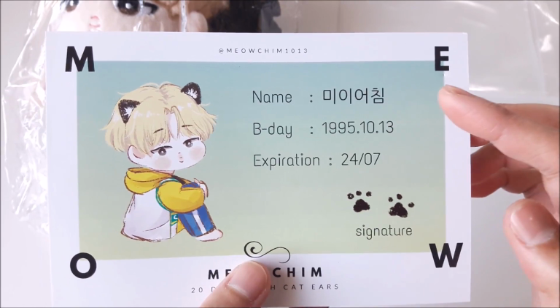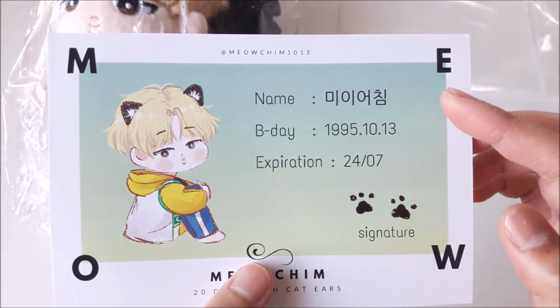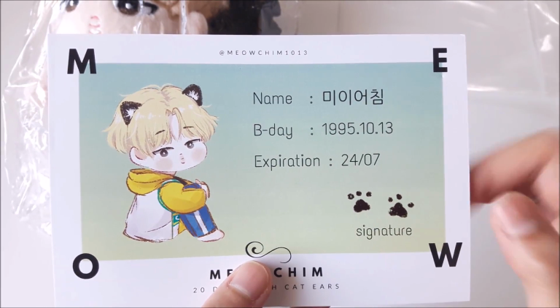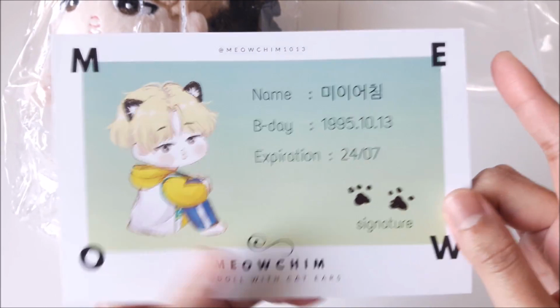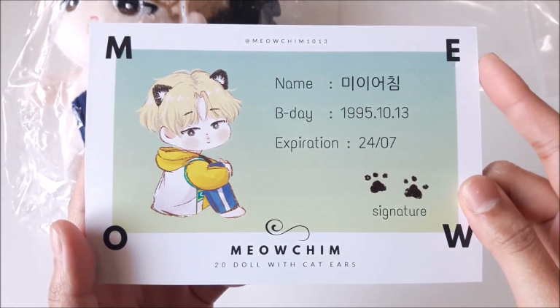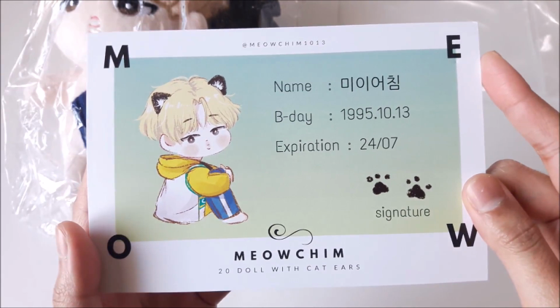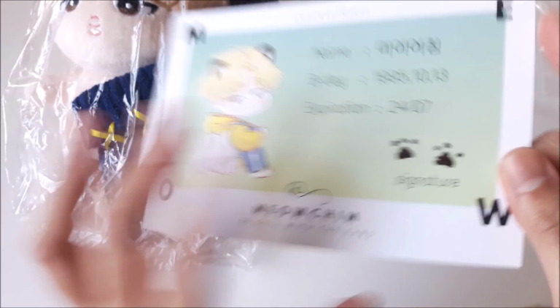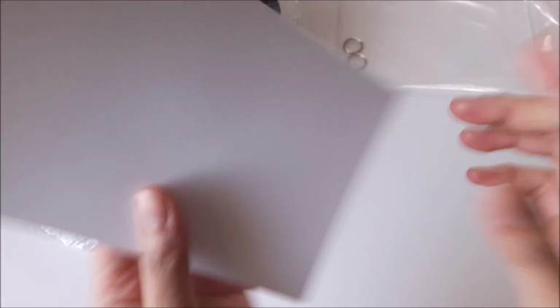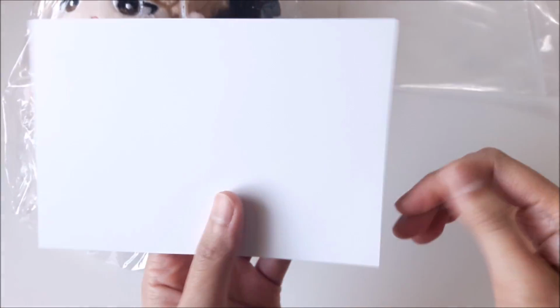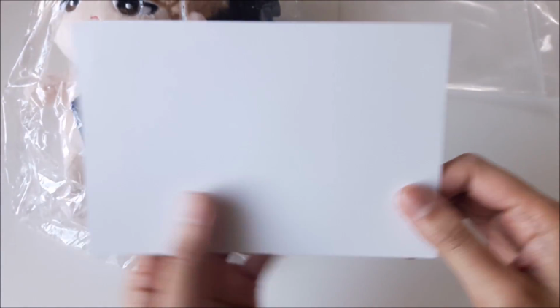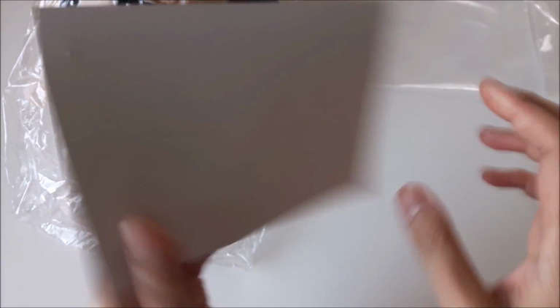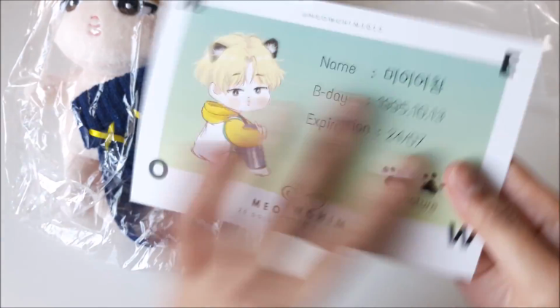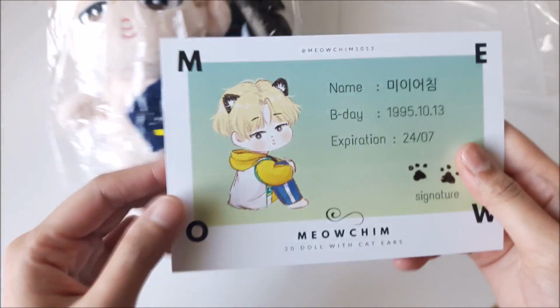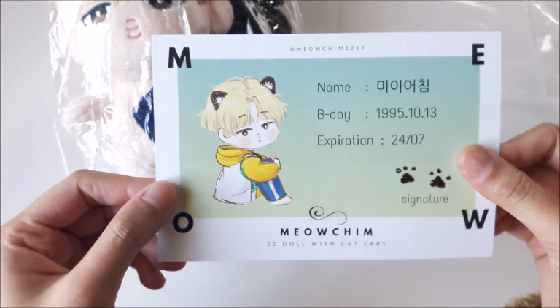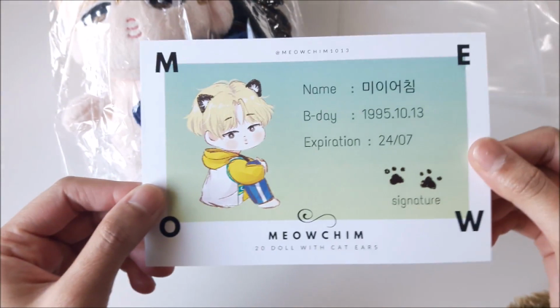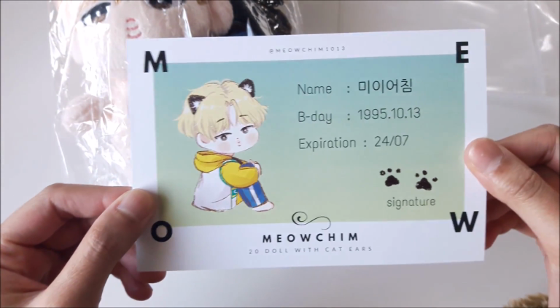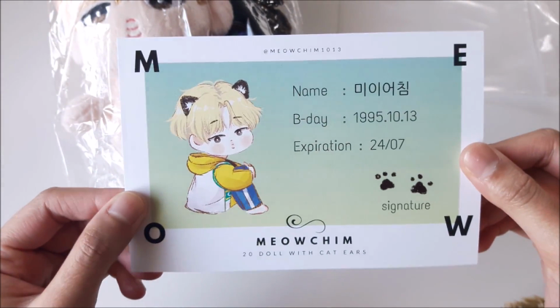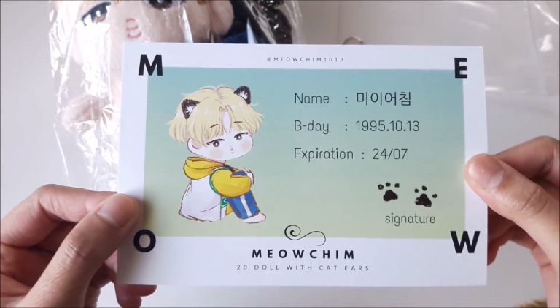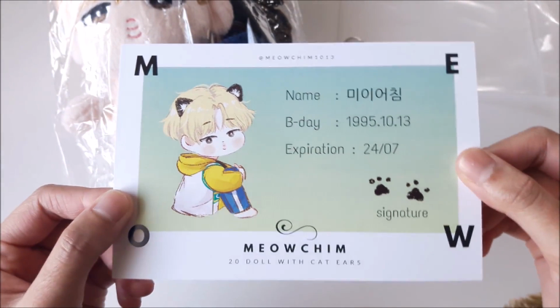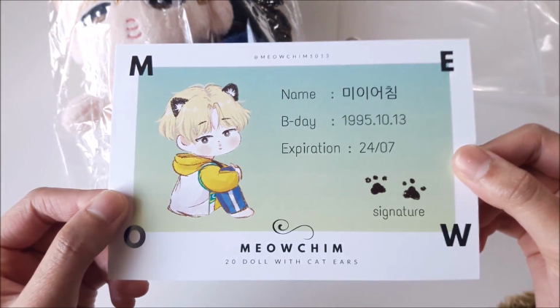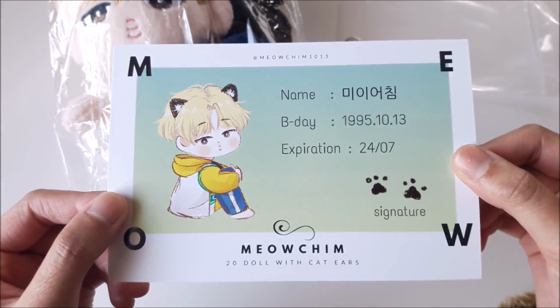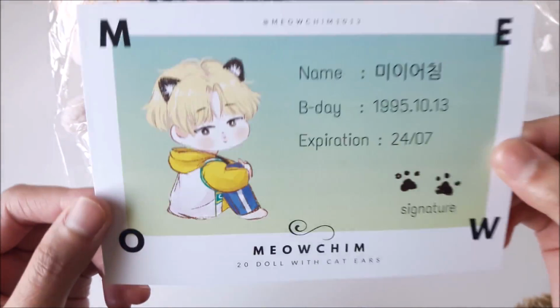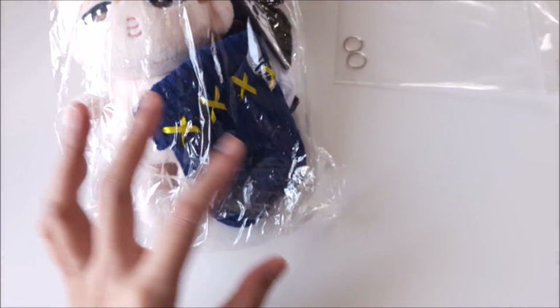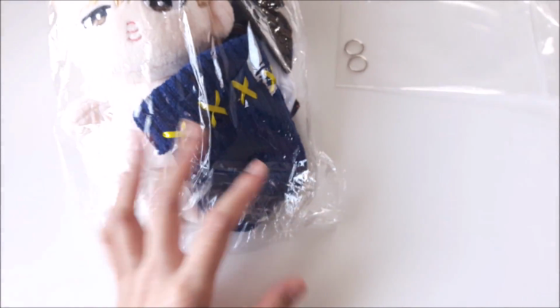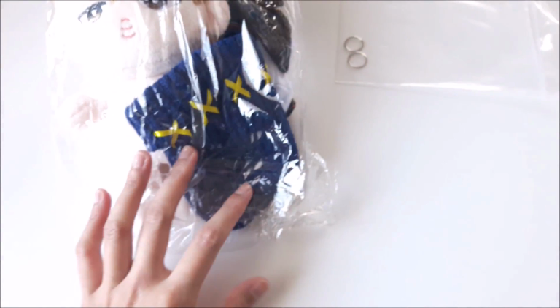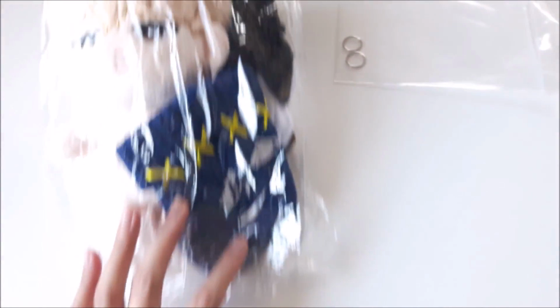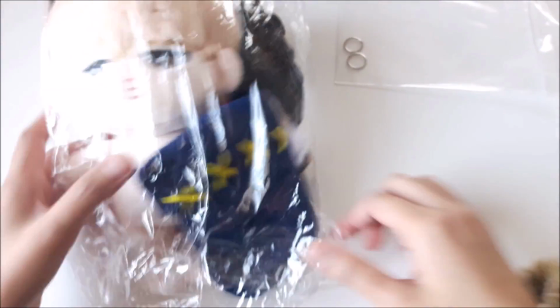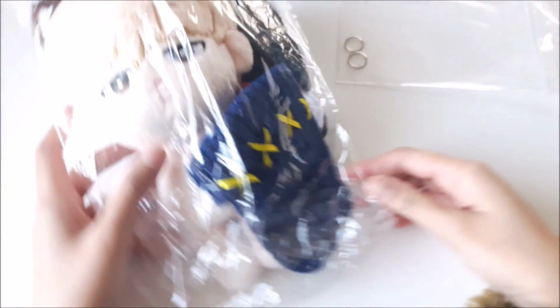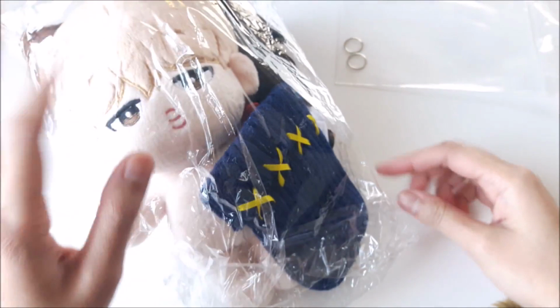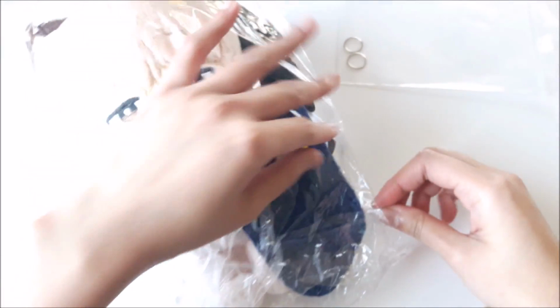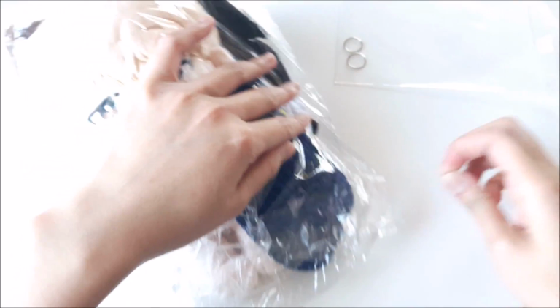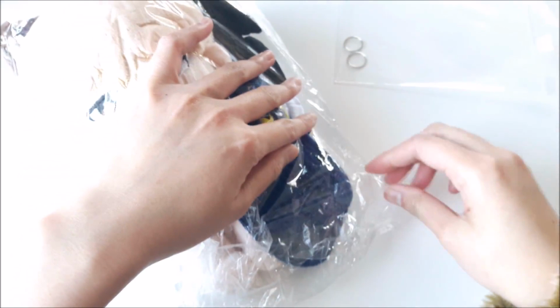Cute. The back — there's nothing, so I'm probably gonna frame this or something. It's adorable. Let's get onto the doll itself.